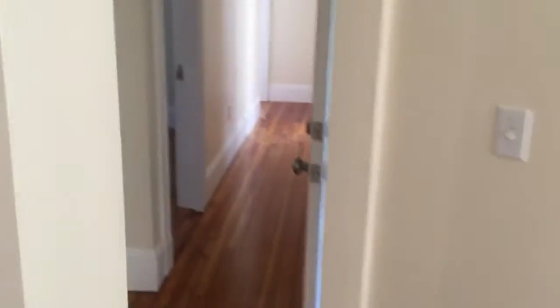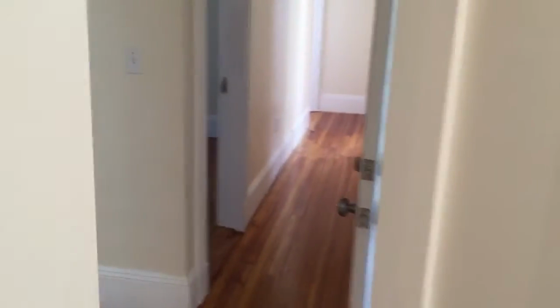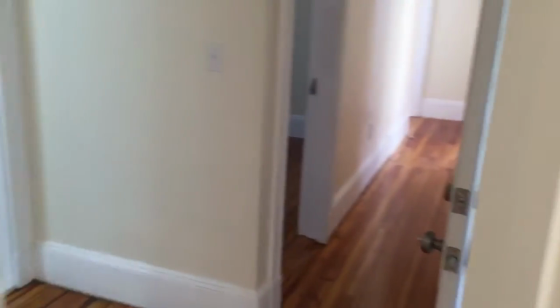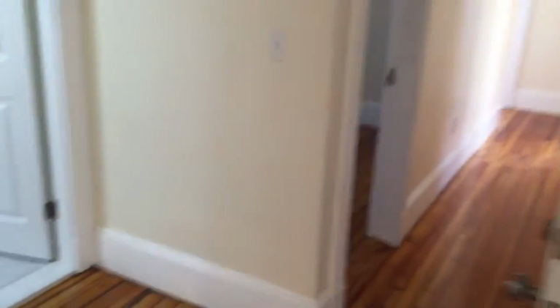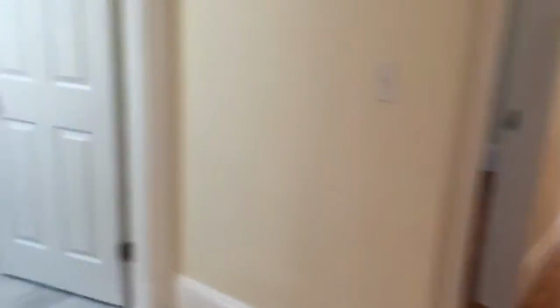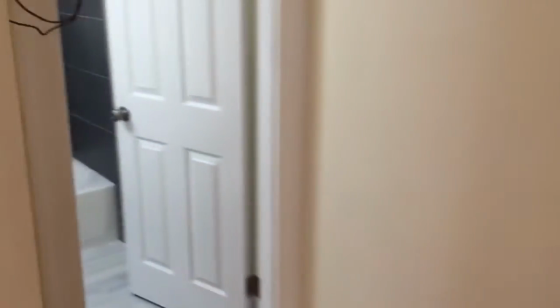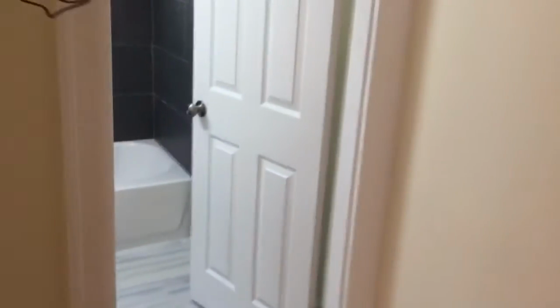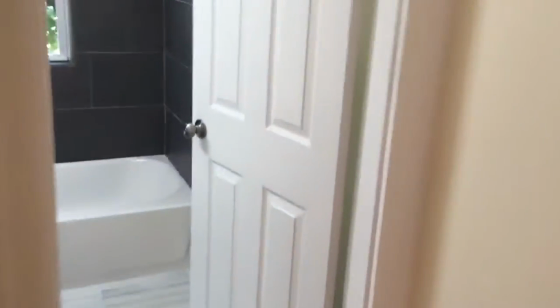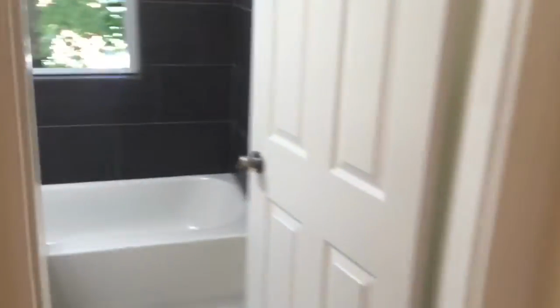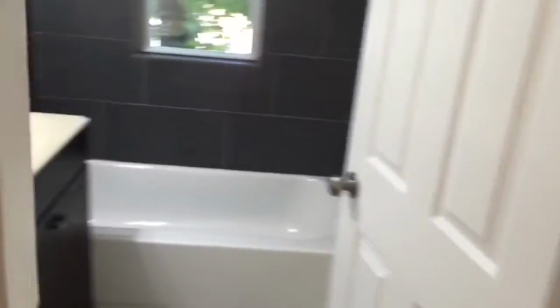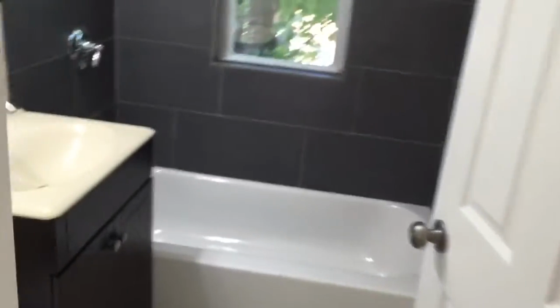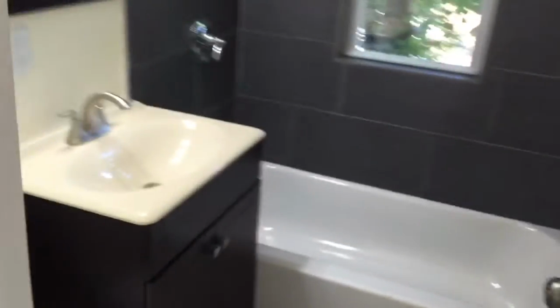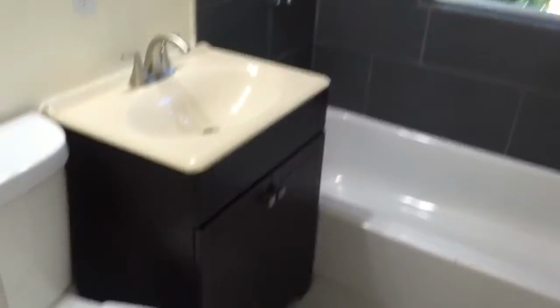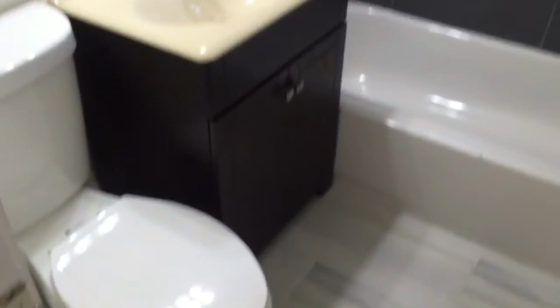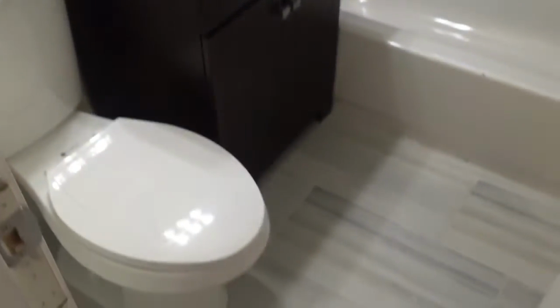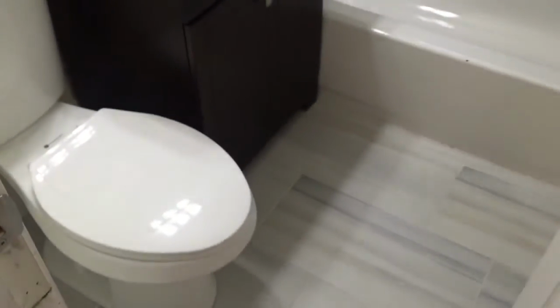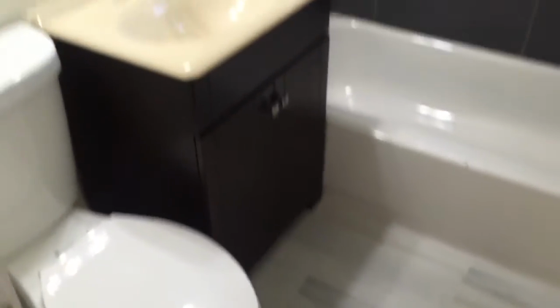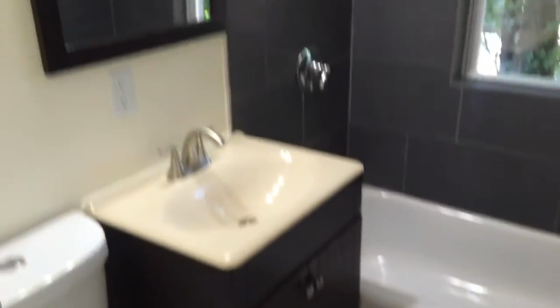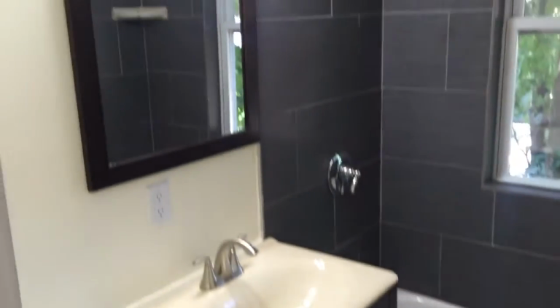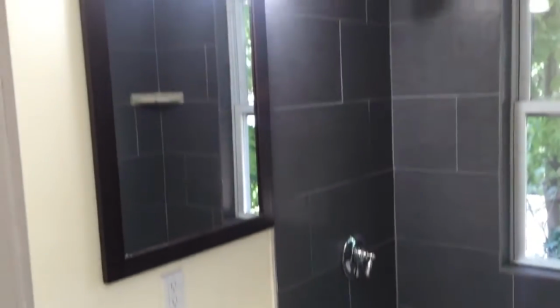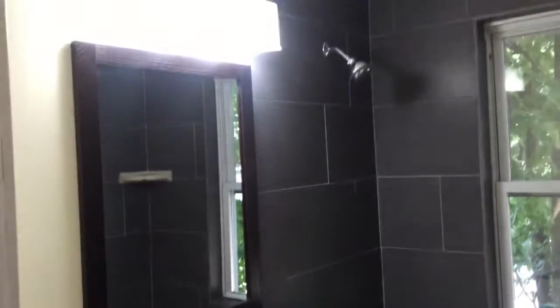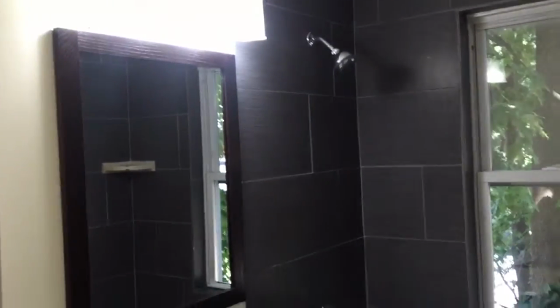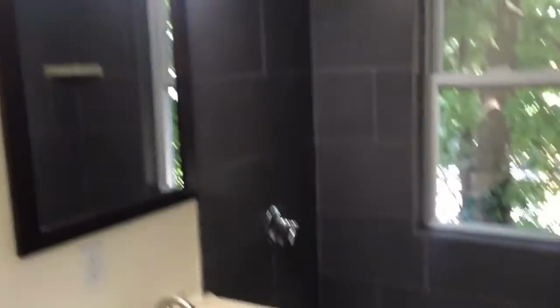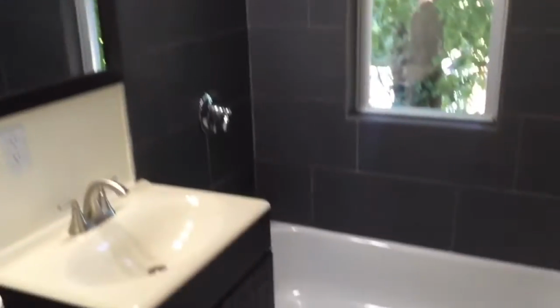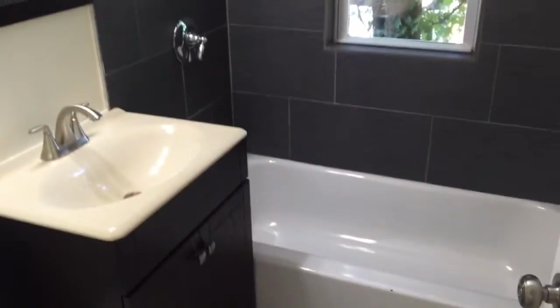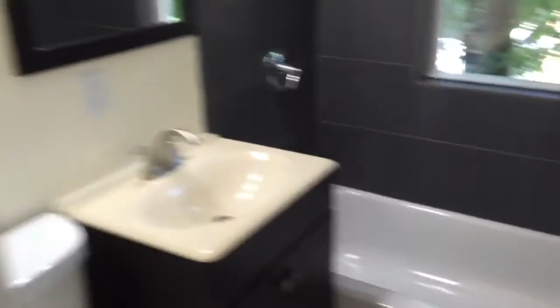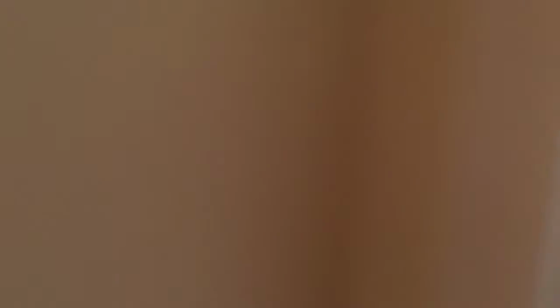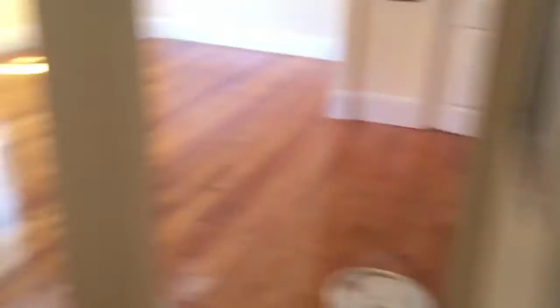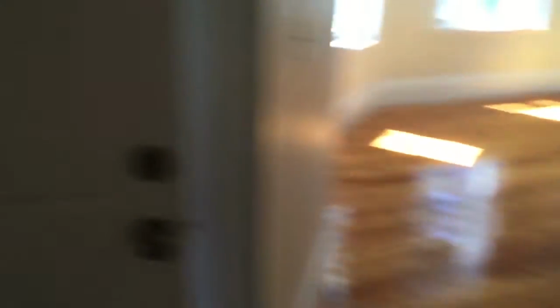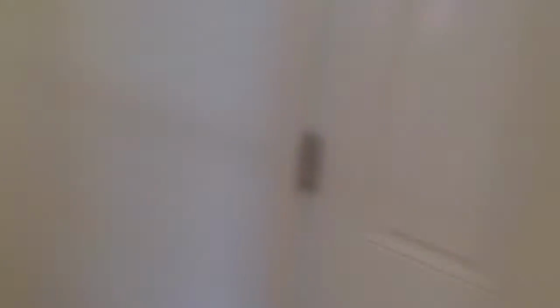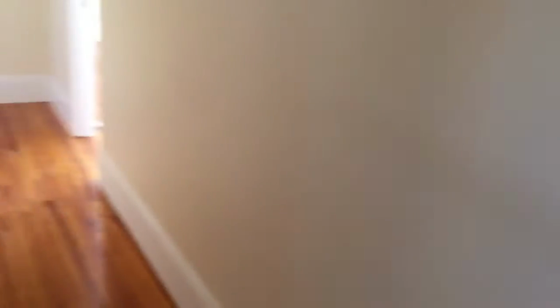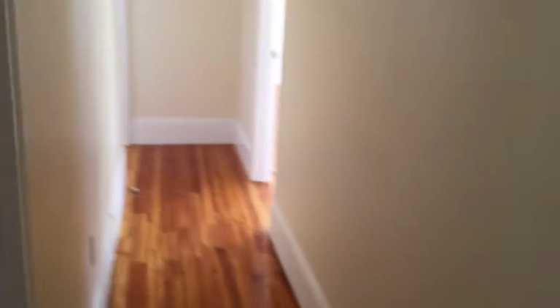Down the hall we go. Let's hook a left into the bathroom. Here is your bathroom — brand new renovated bathroom. New tiling, new fixtures.